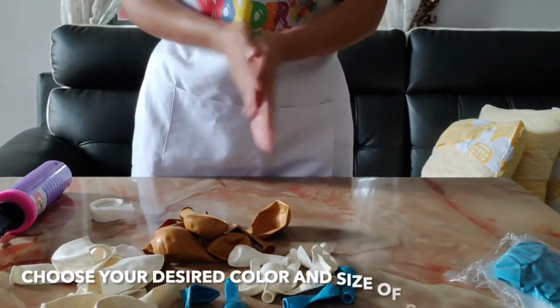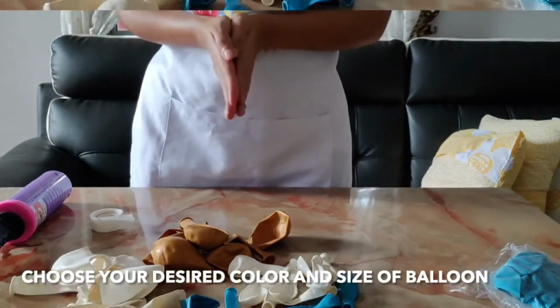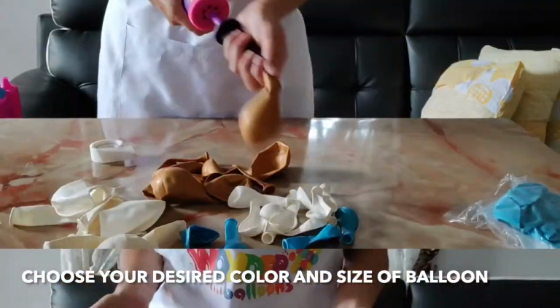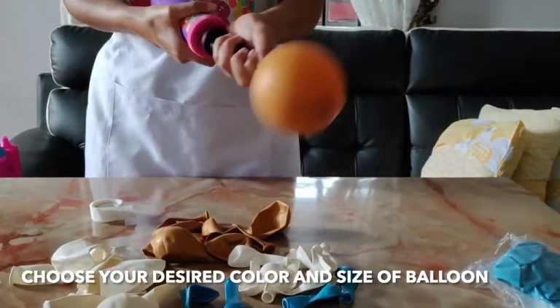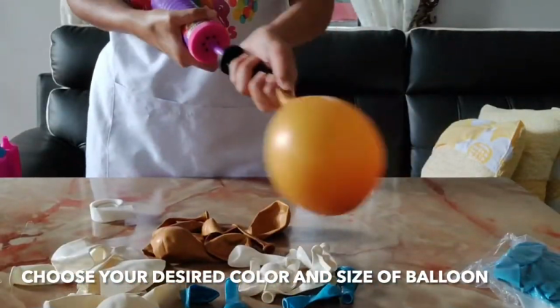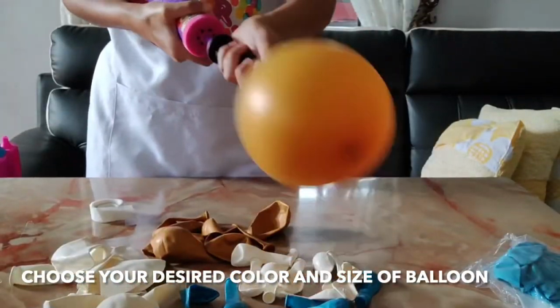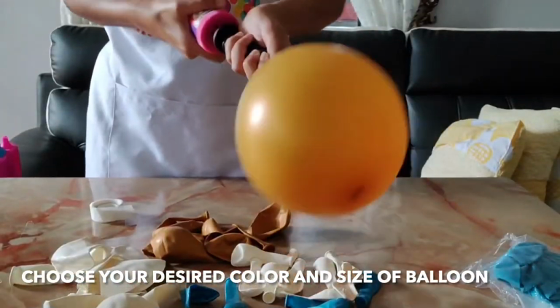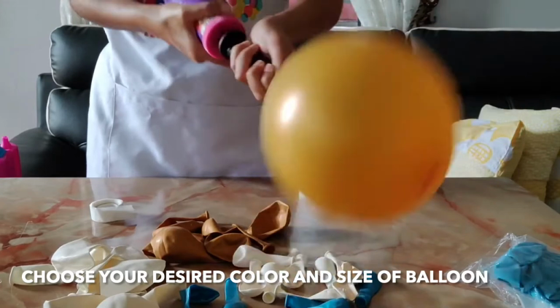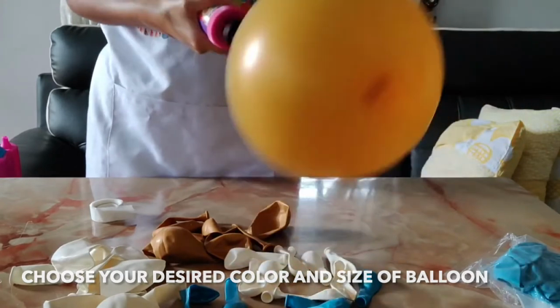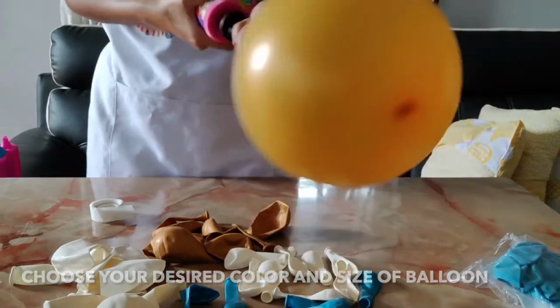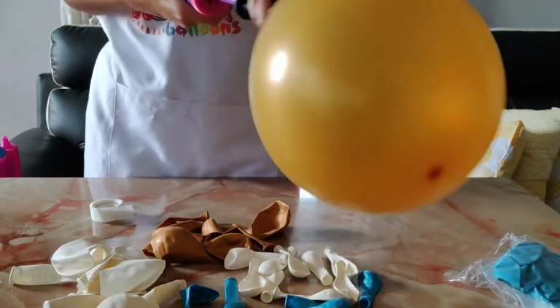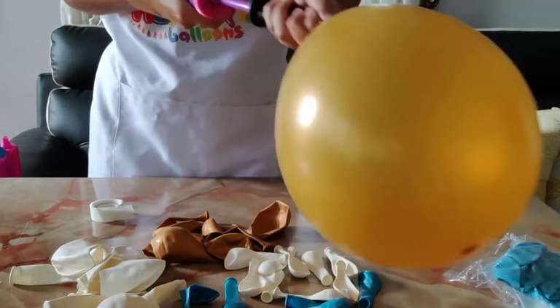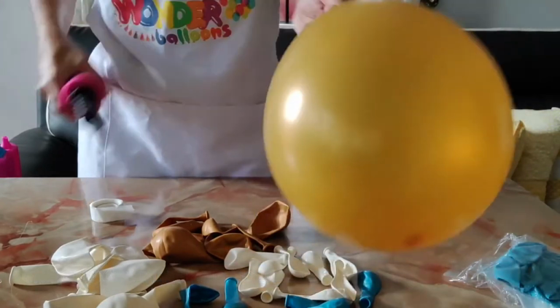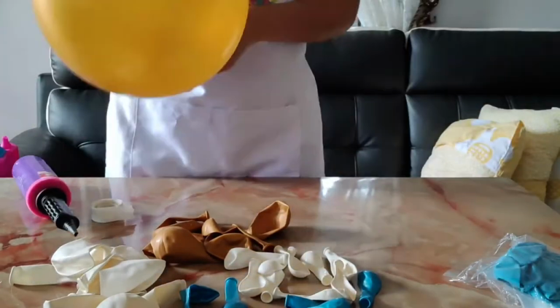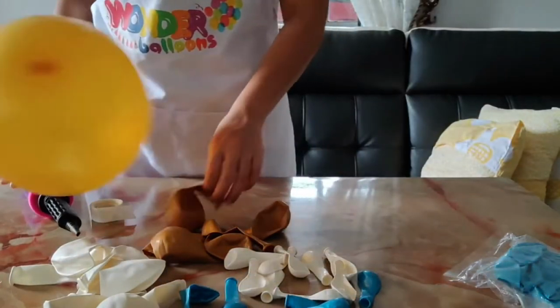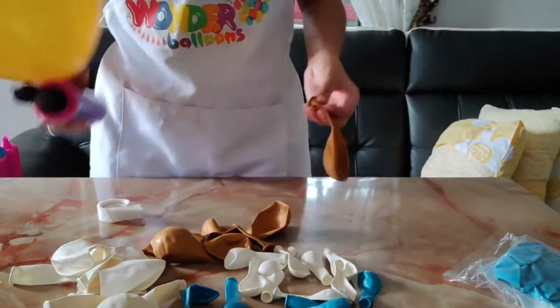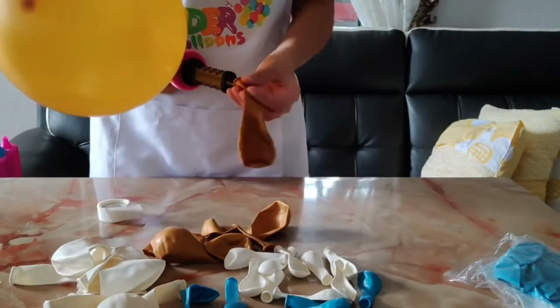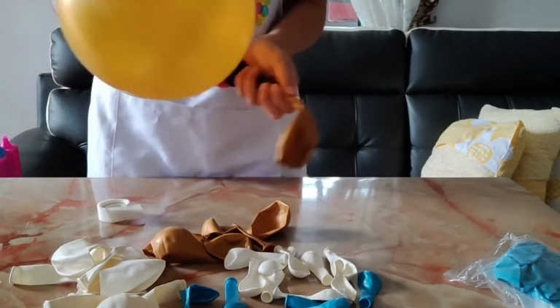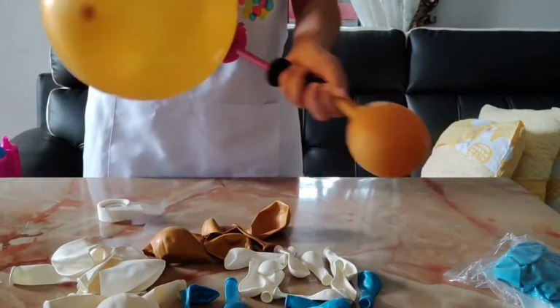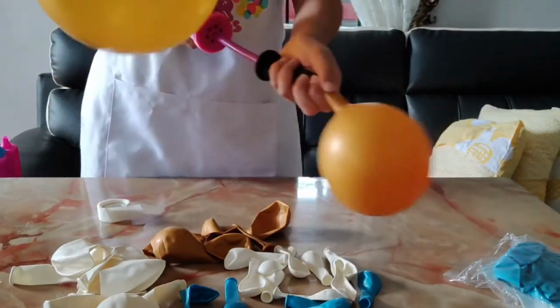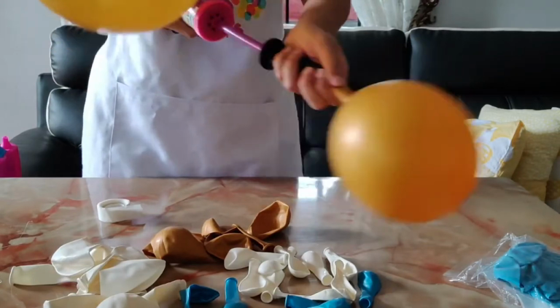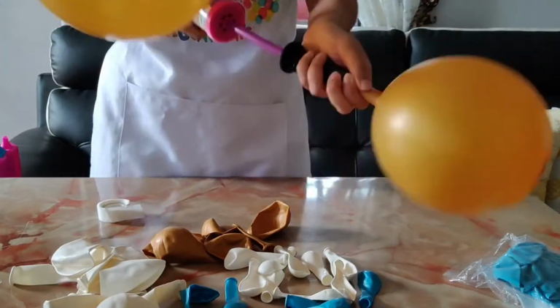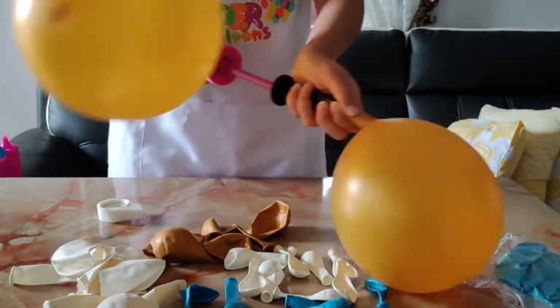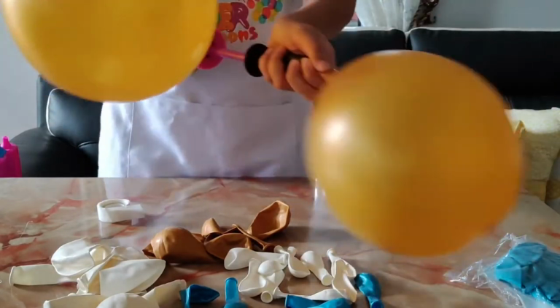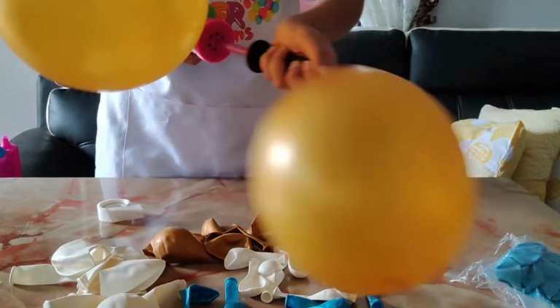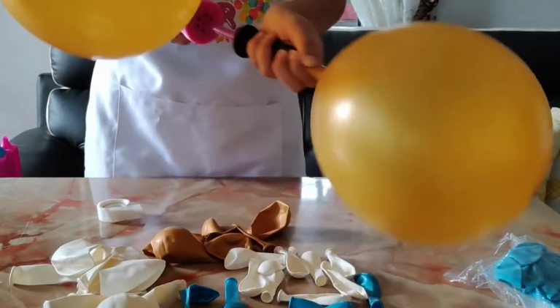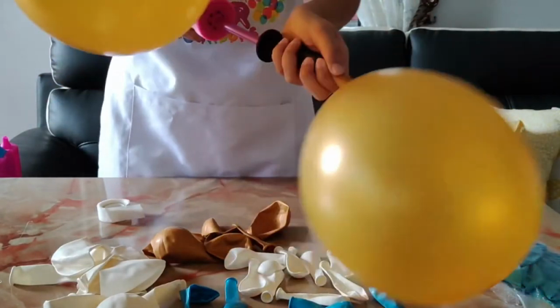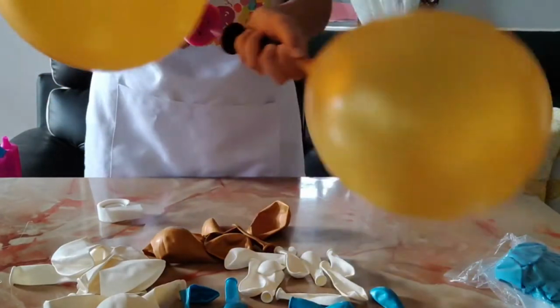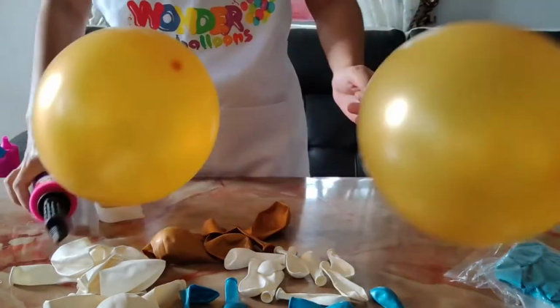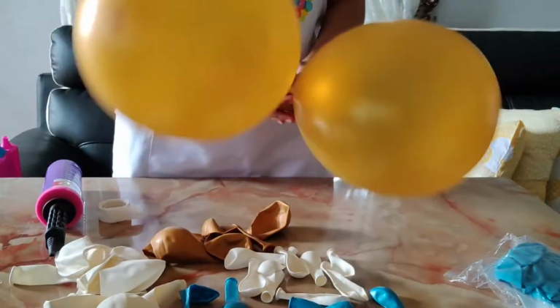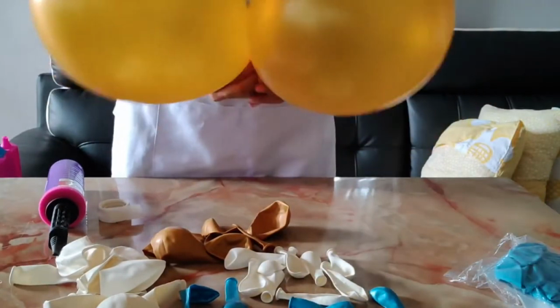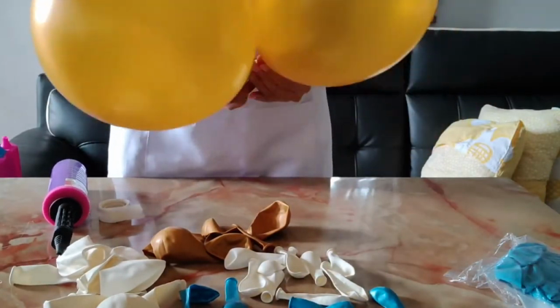So what we're going to do is we're just making a balloon table runner and we're using the regular 12-inch balloons. Again, this is depending on your size and what type of balloon garland or balloon table runner you want to create.